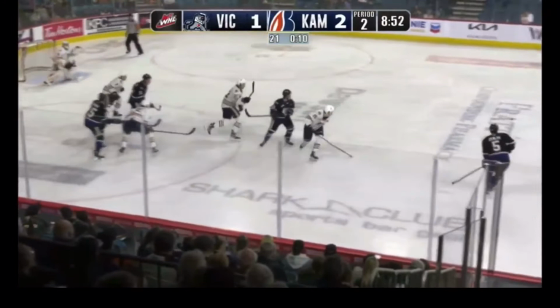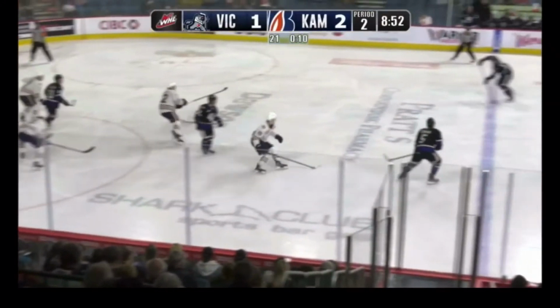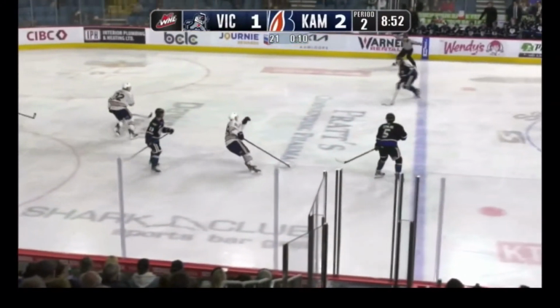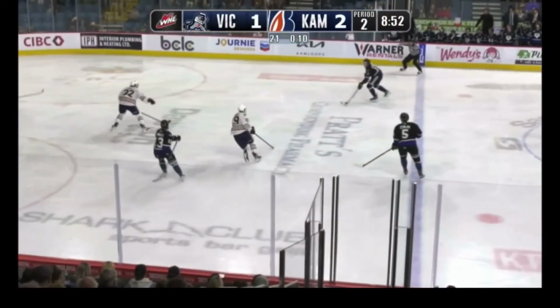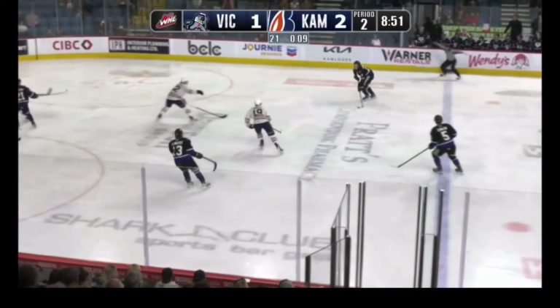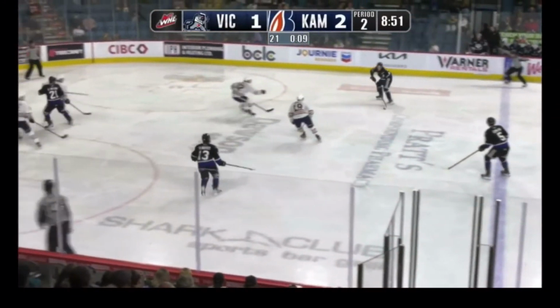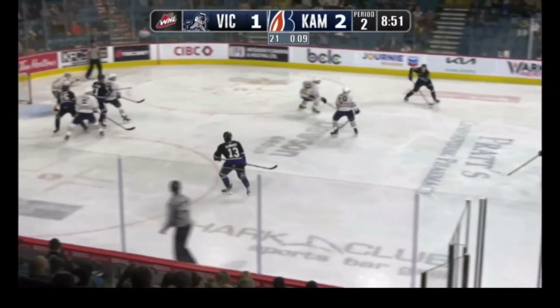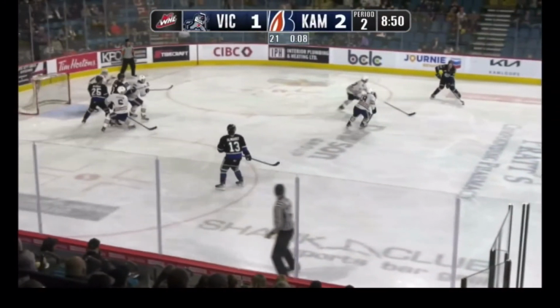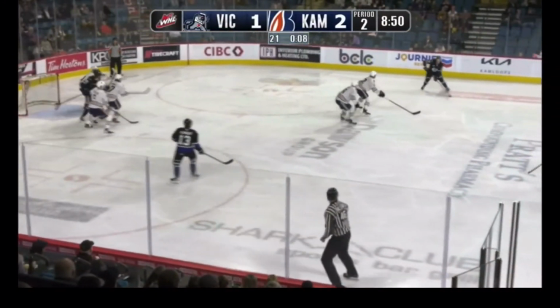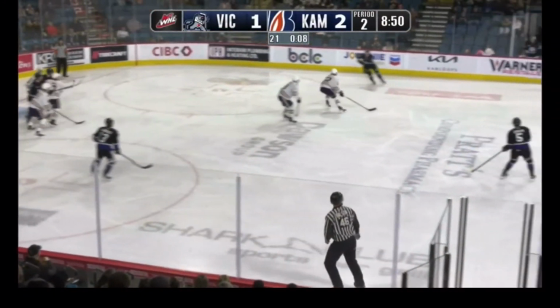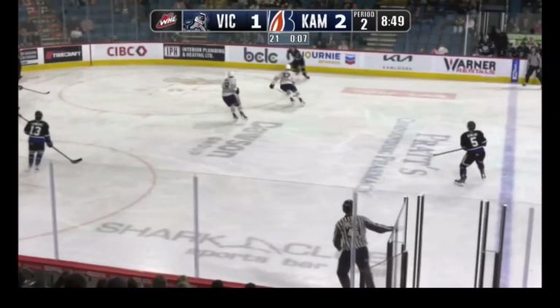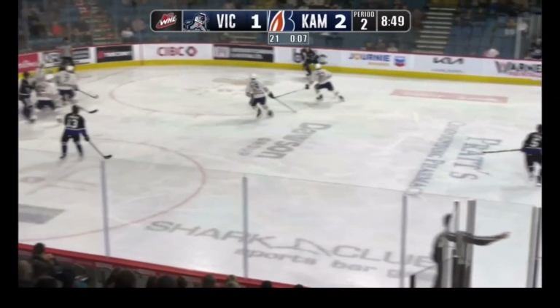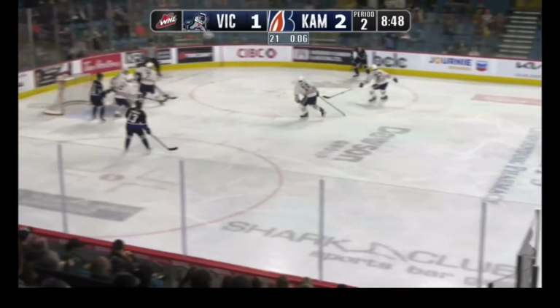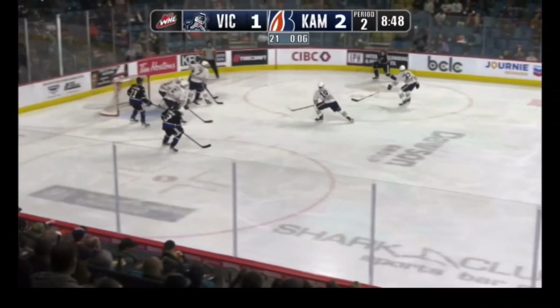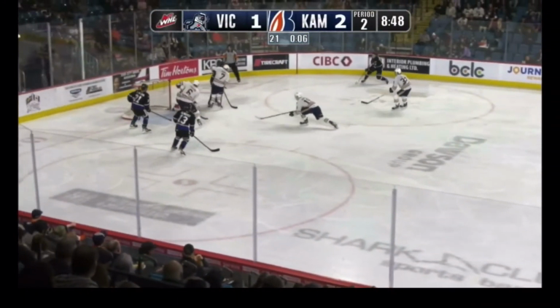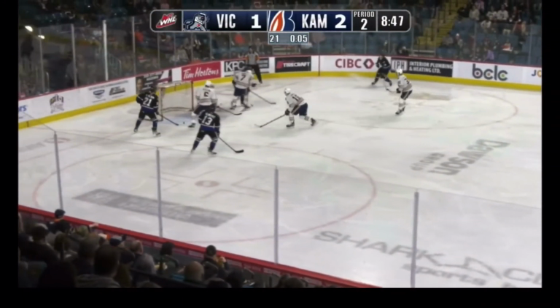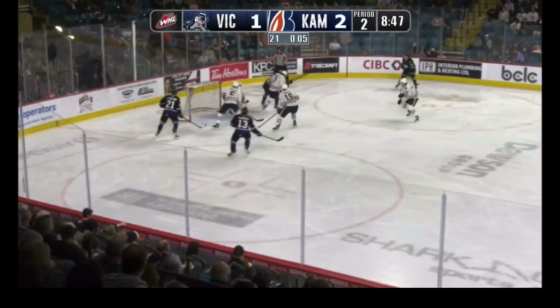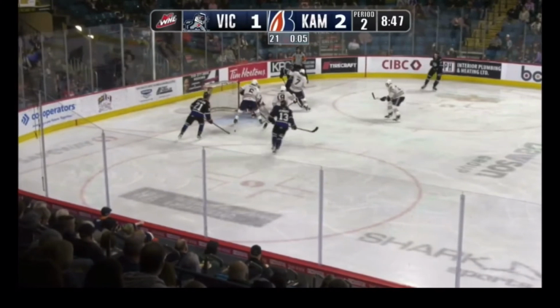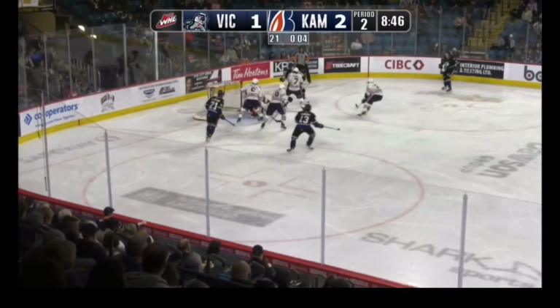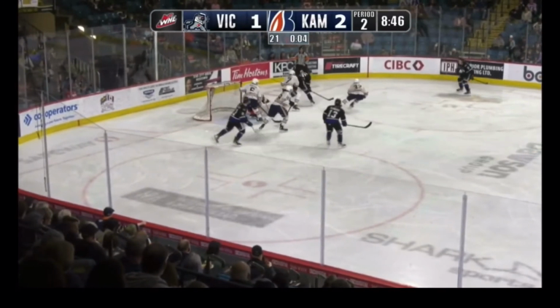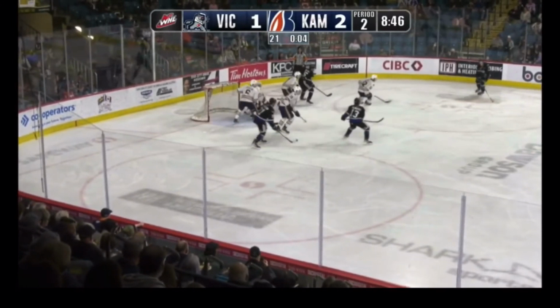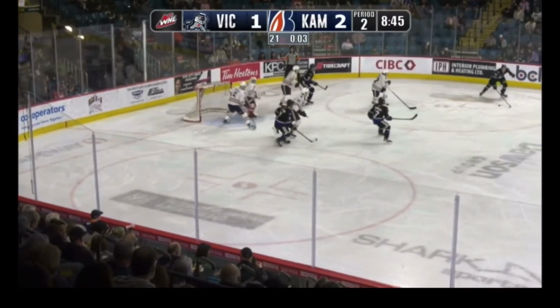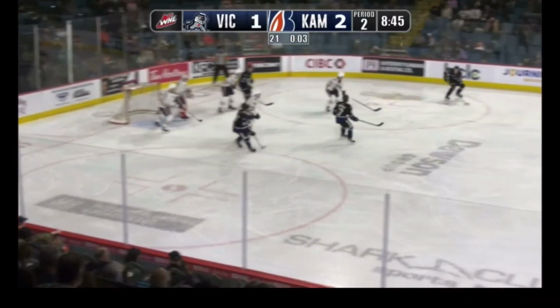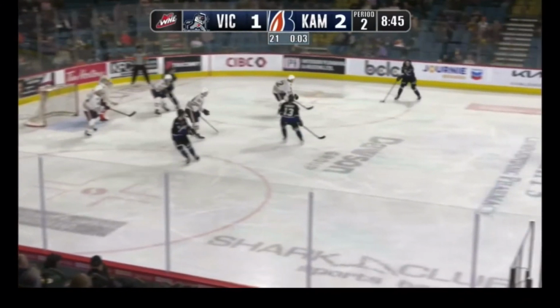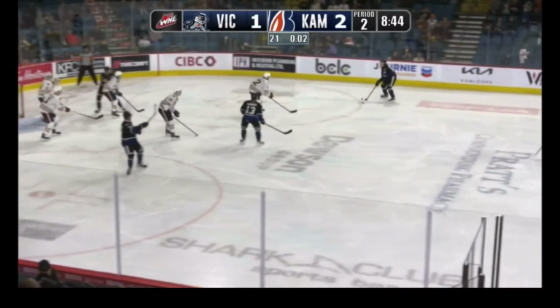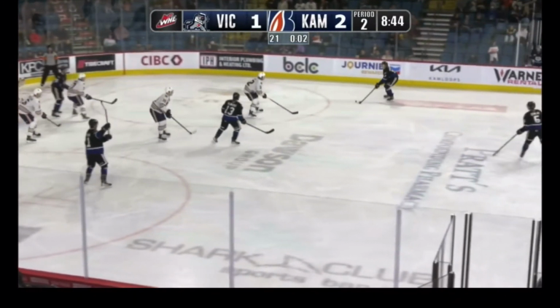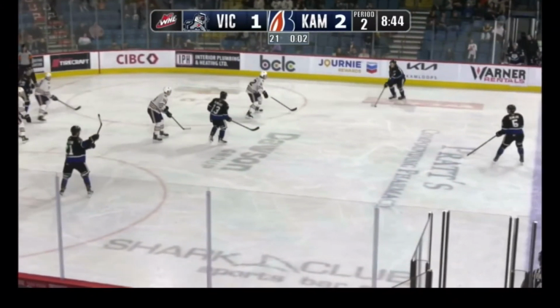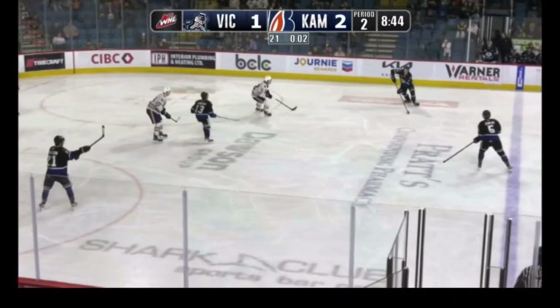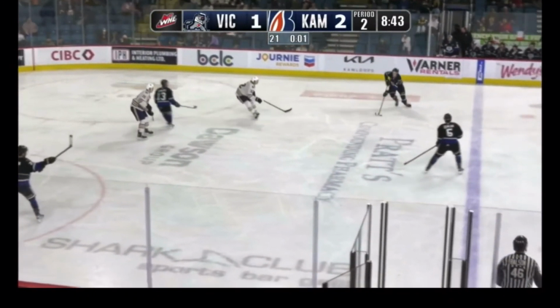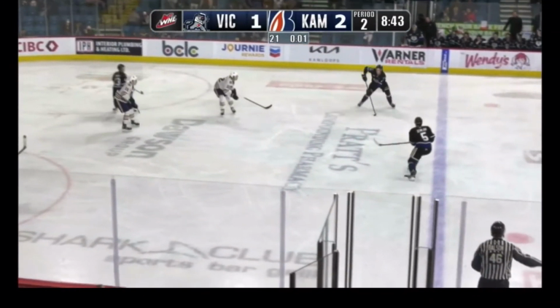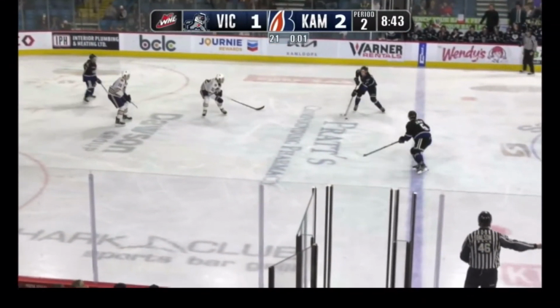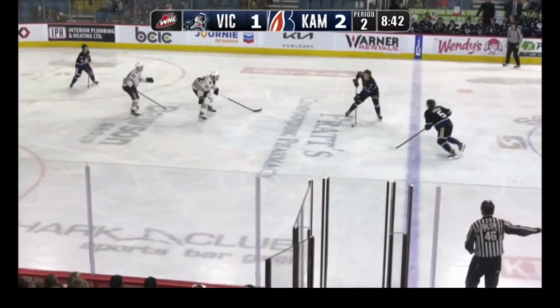Puck at the line — did it stay in? It did. Wyatt Wilson, he'll take it to the corner. Sharp angle shot, hit a body in front. Back to Wilson at the top right circle. Power play is over.